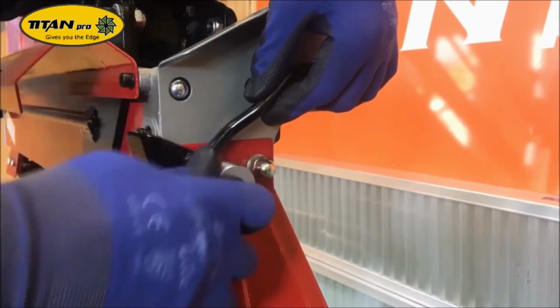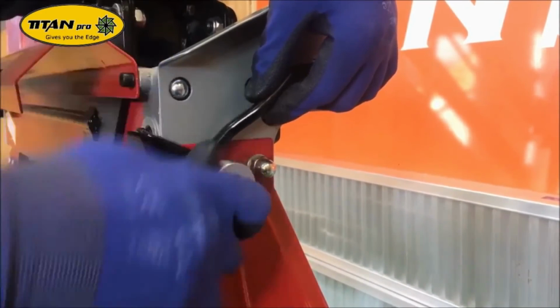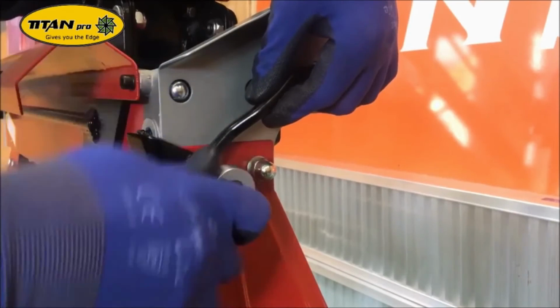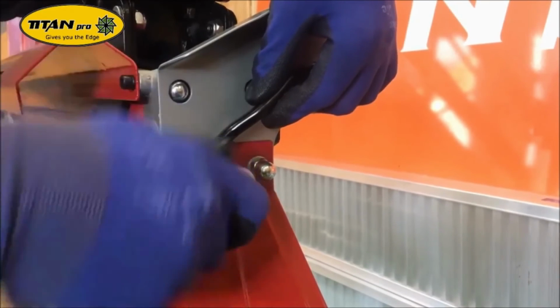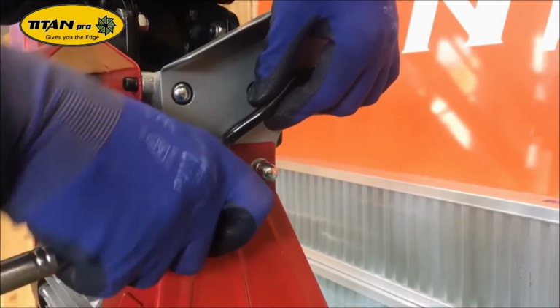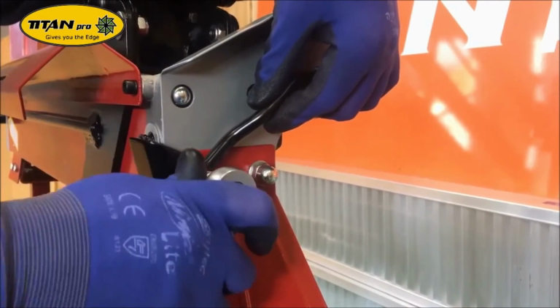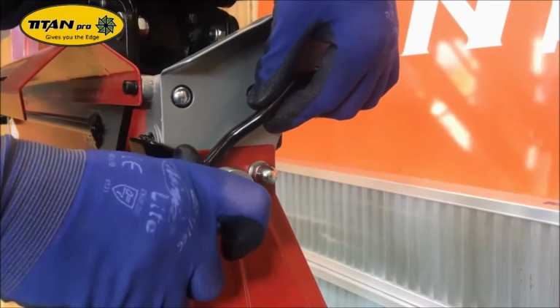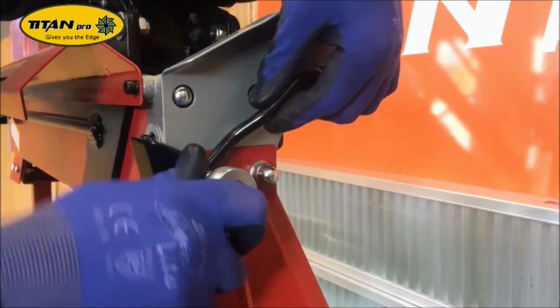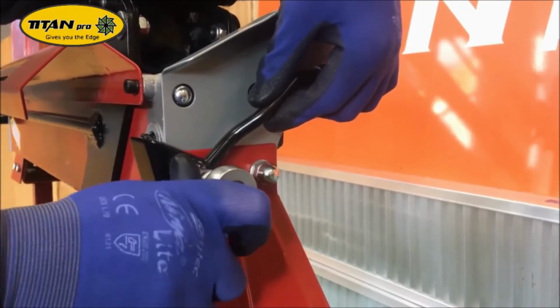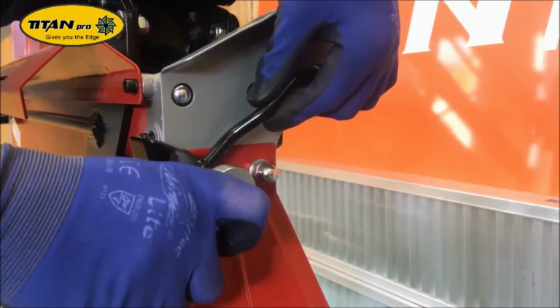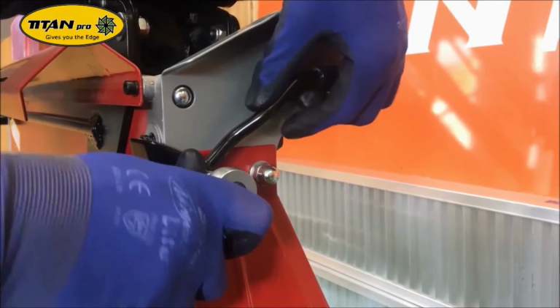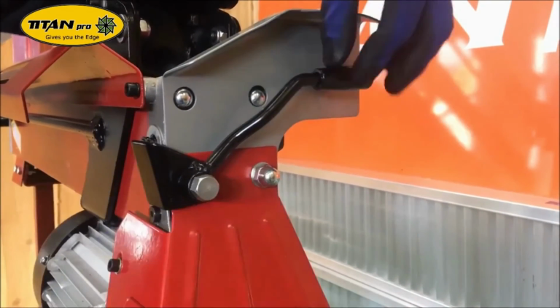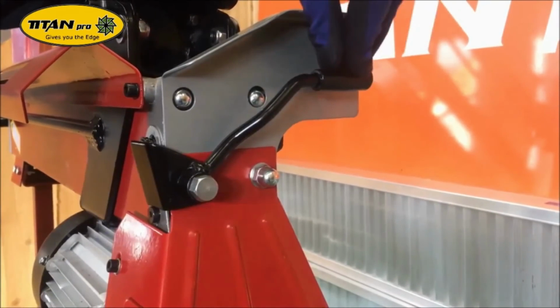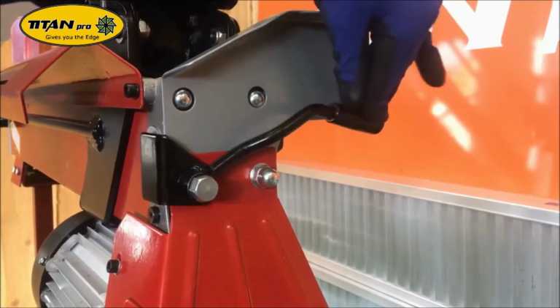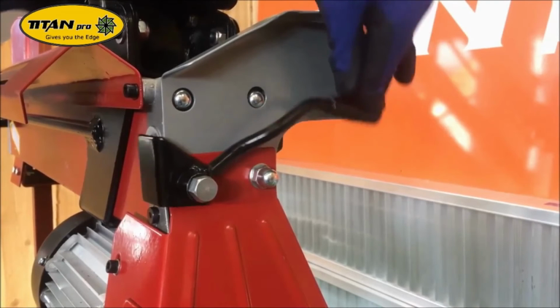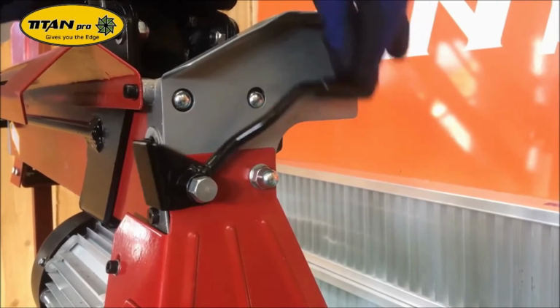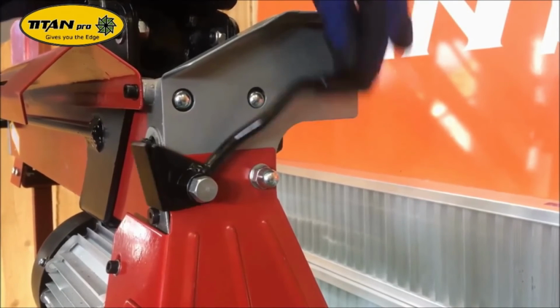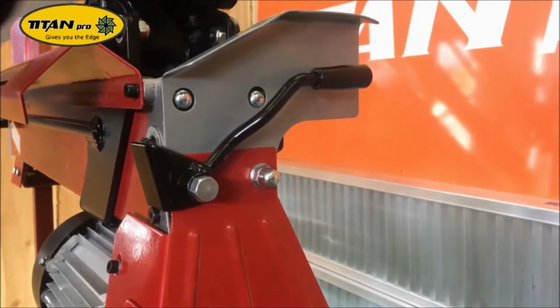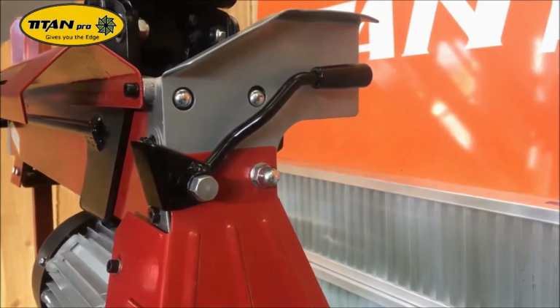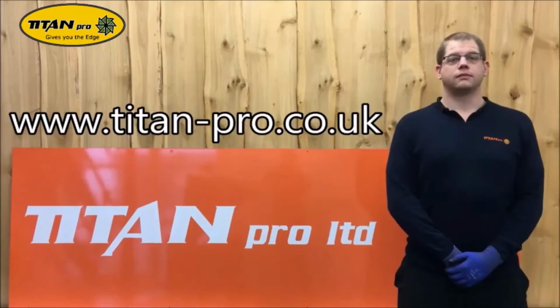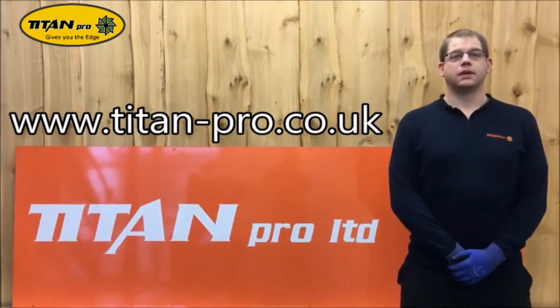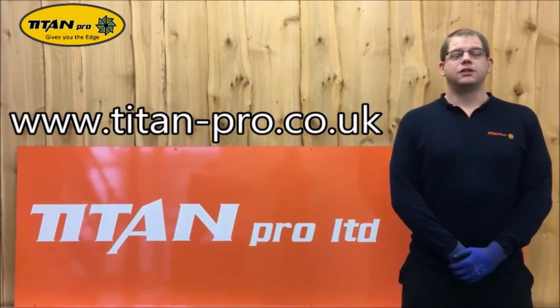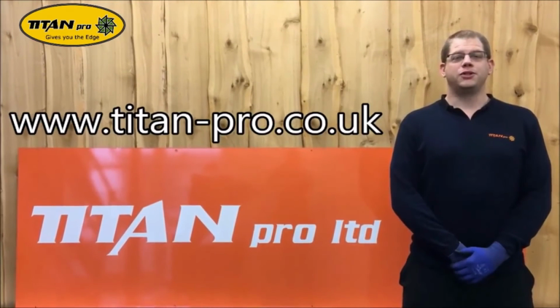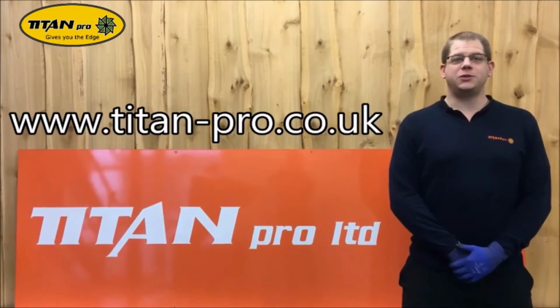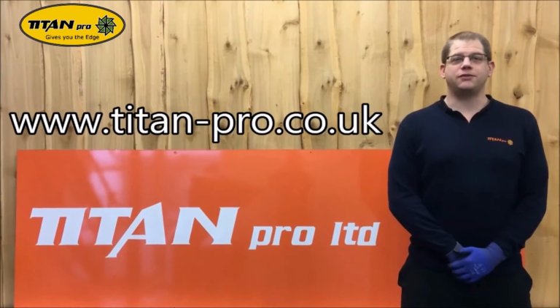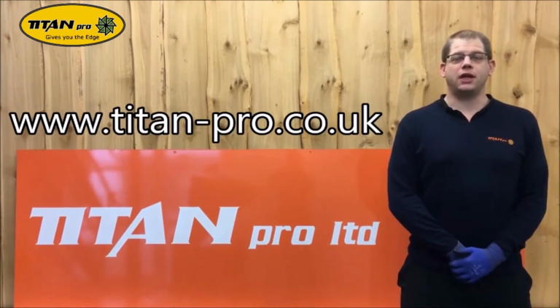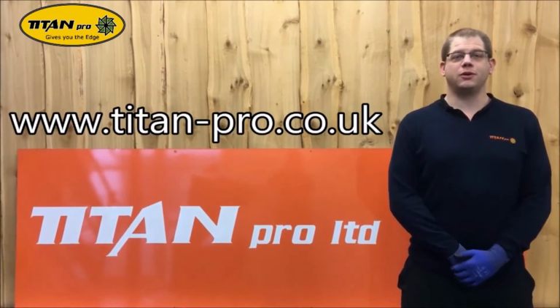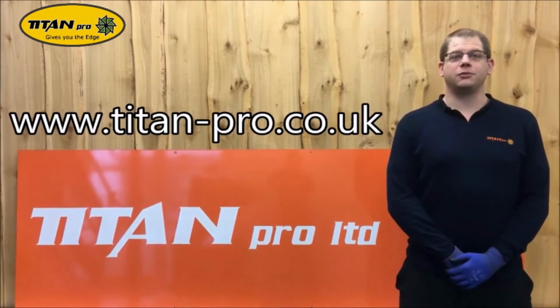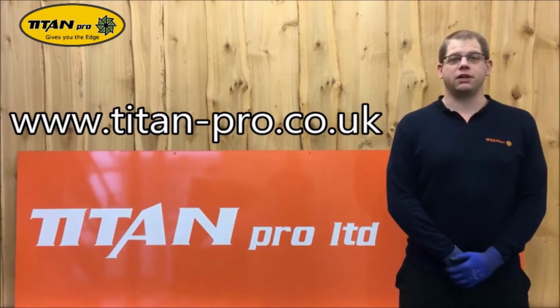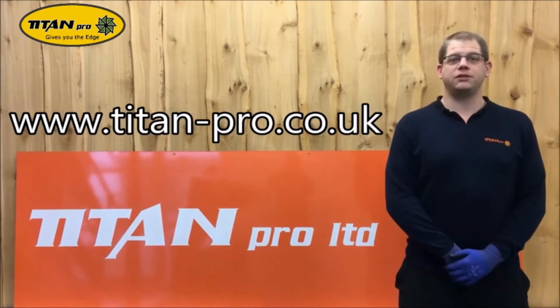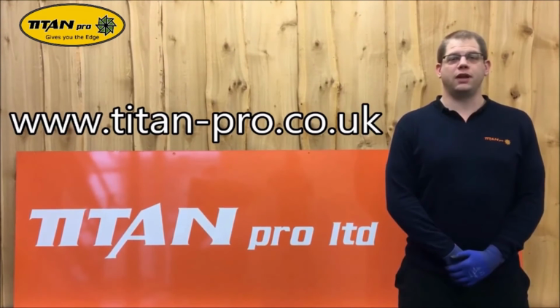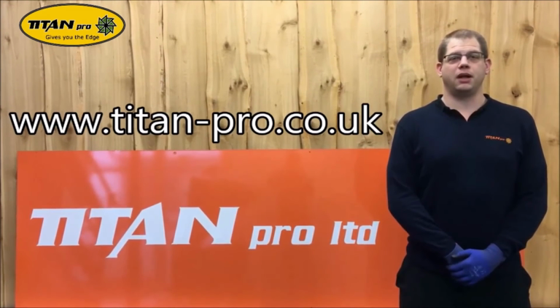Before starting the machine, you may want to recheck the oil level. To purchase any spares for your Titan Pro garden machinery, please follow the link below.